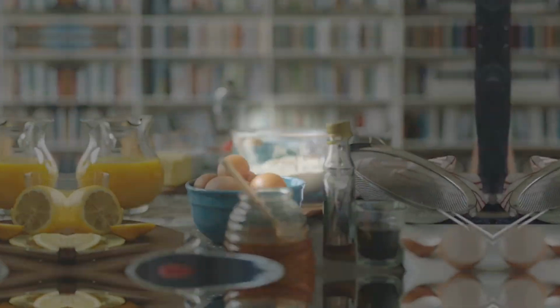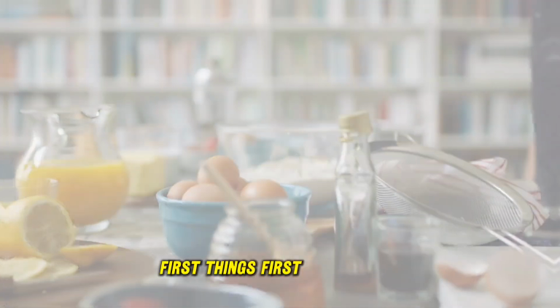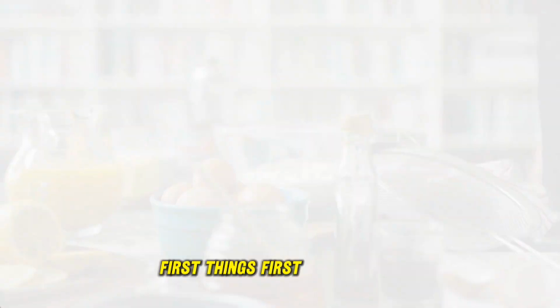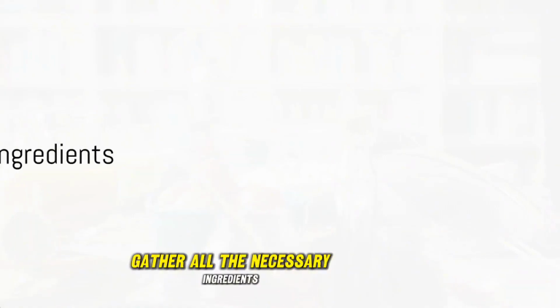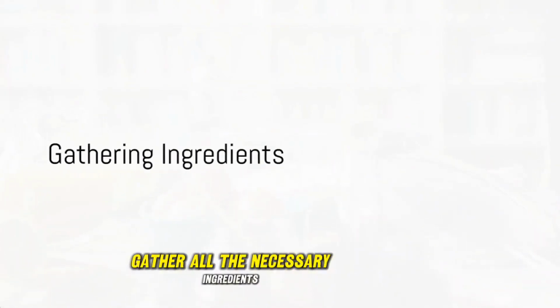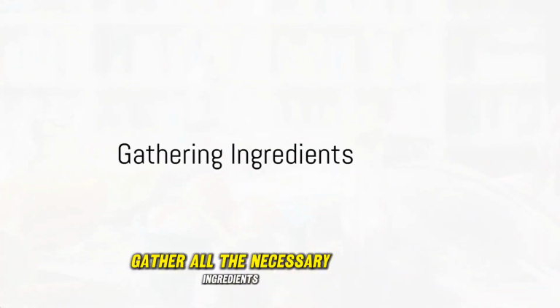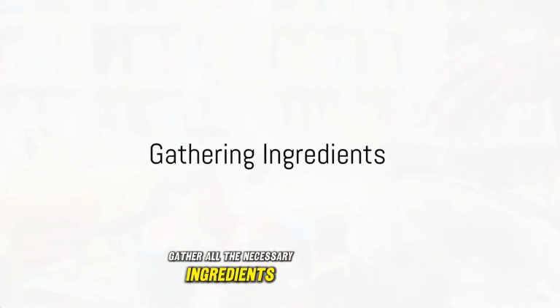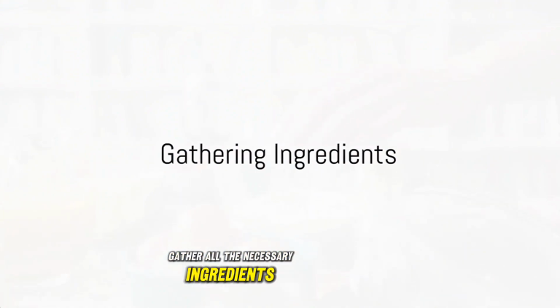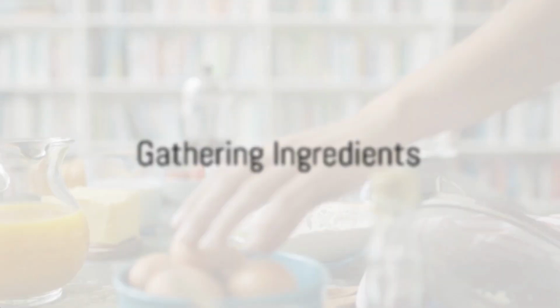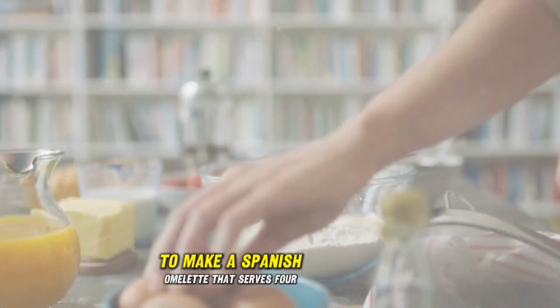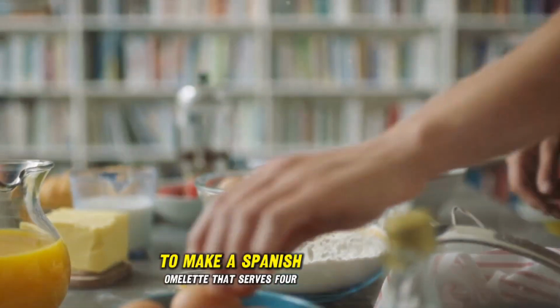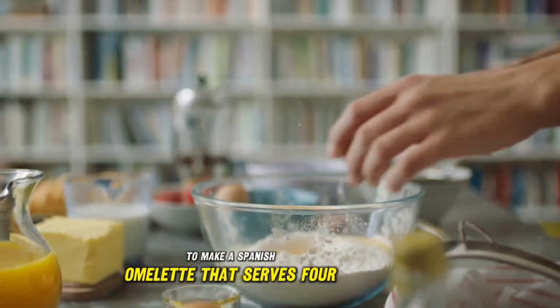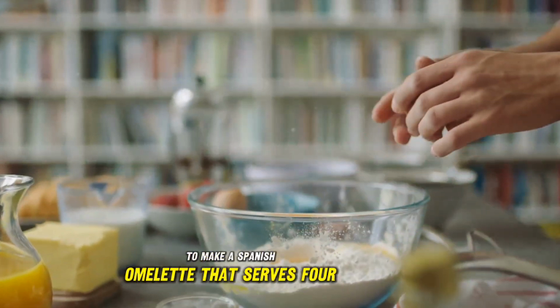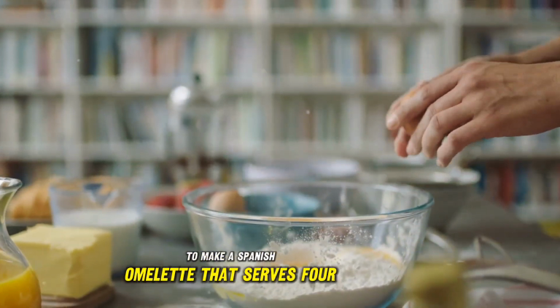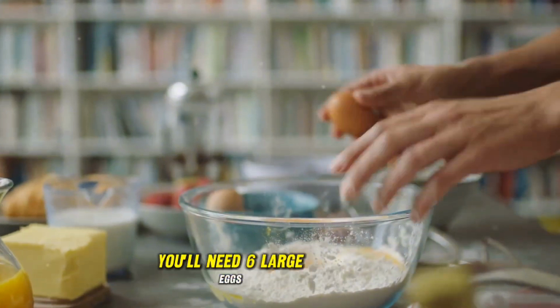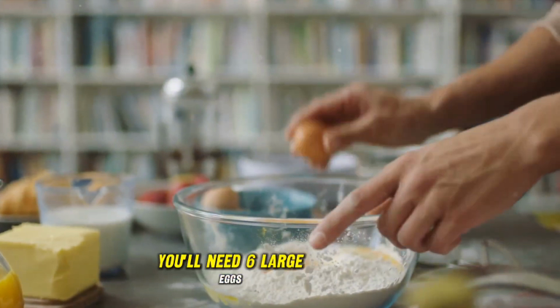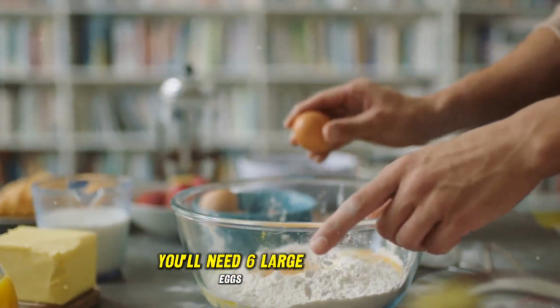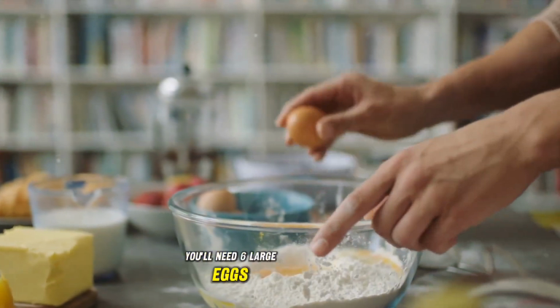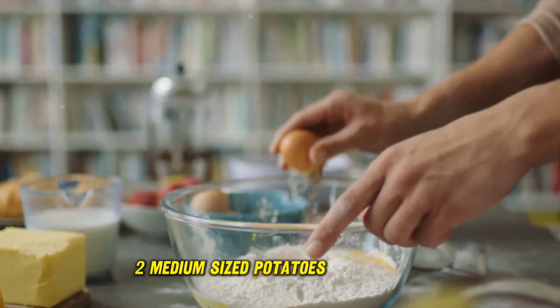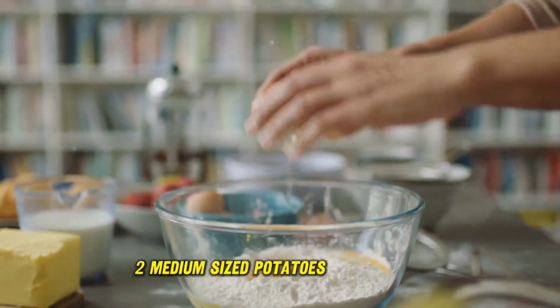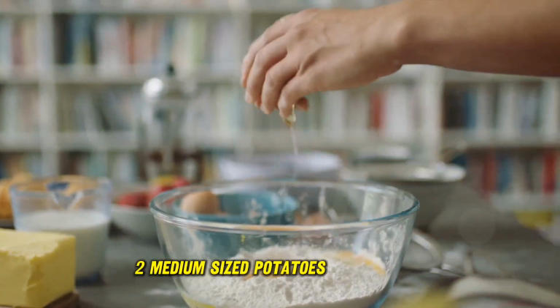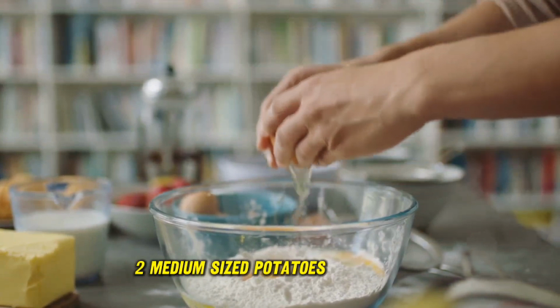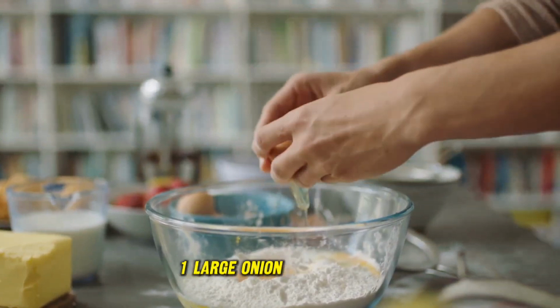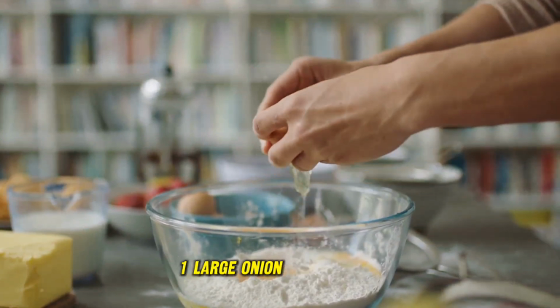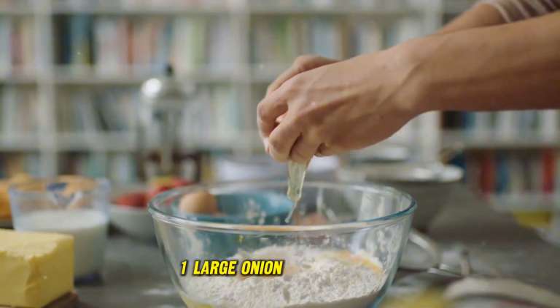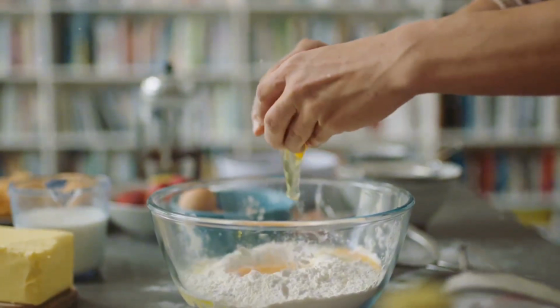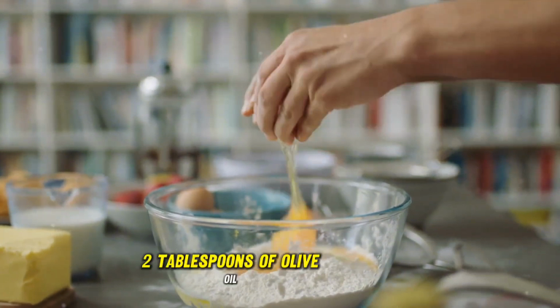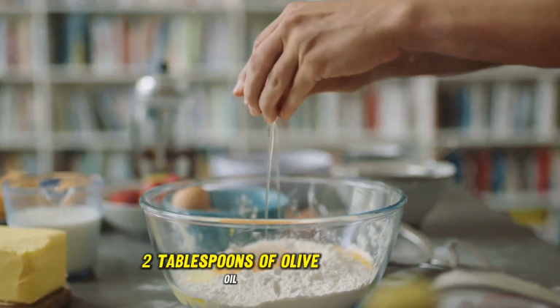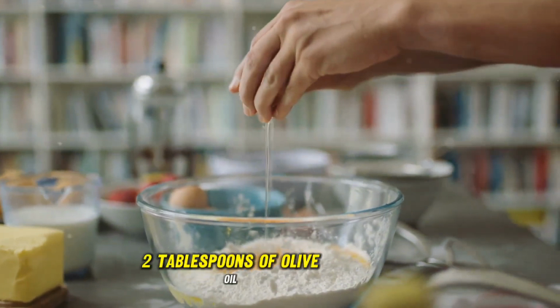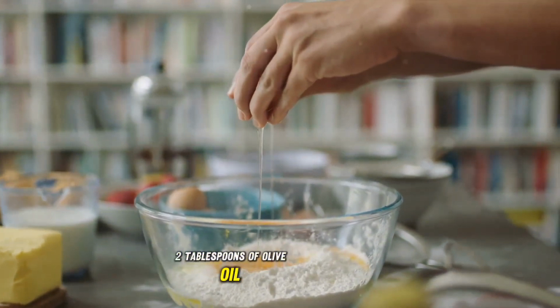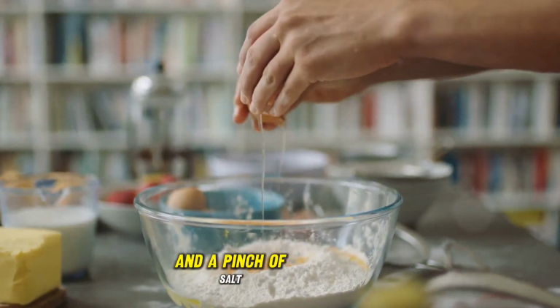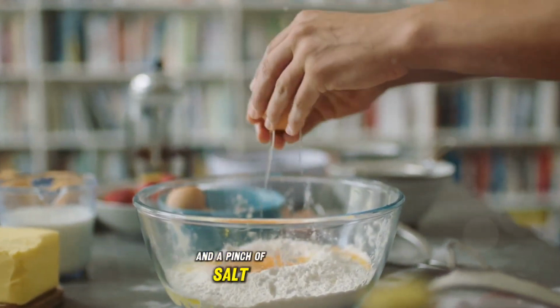First things first, gather all the necessary ingredients. To make a Spanish omelette that serves four, you'll need six large eggs, two medium sized potatoes, one large onion, two tablespoons of olive oil, and a pinch of salt.